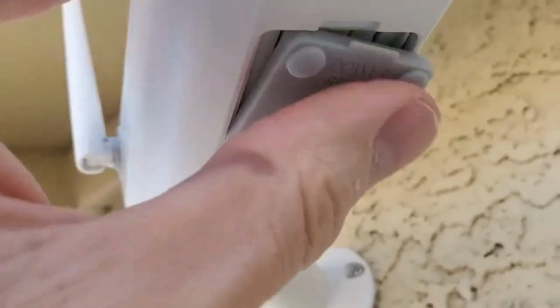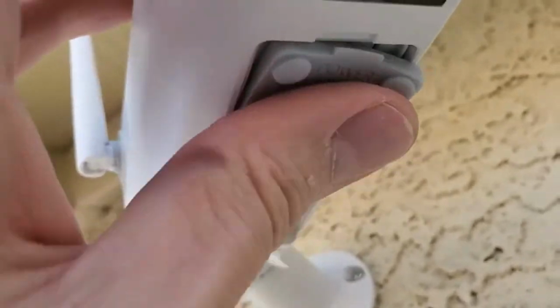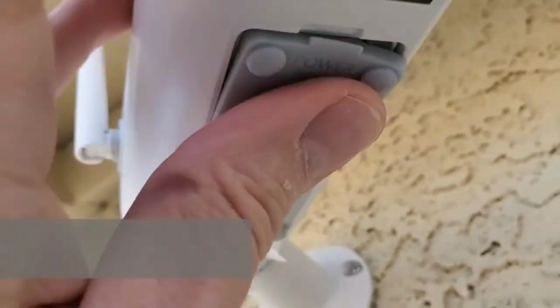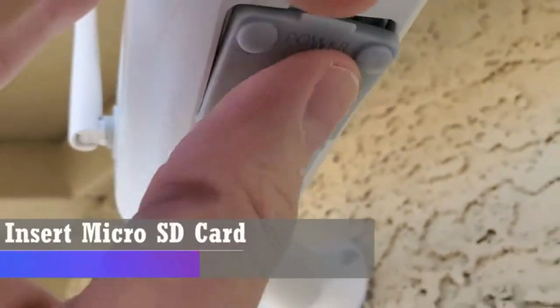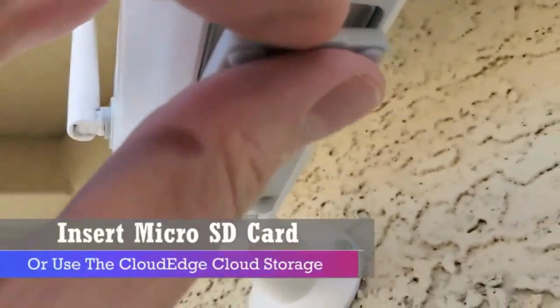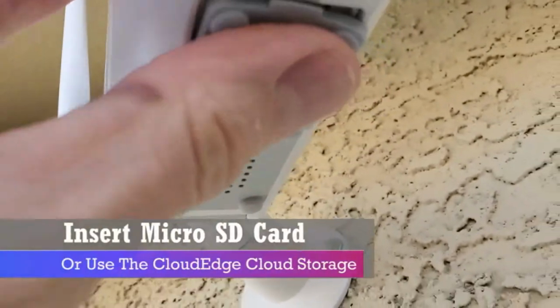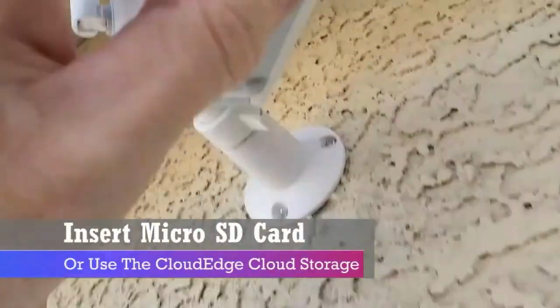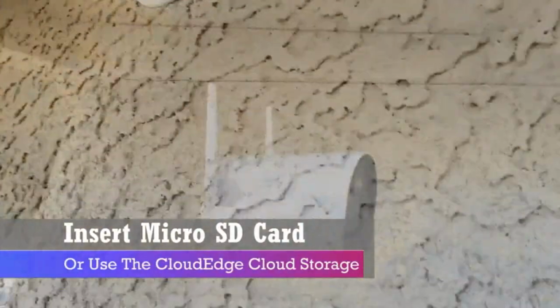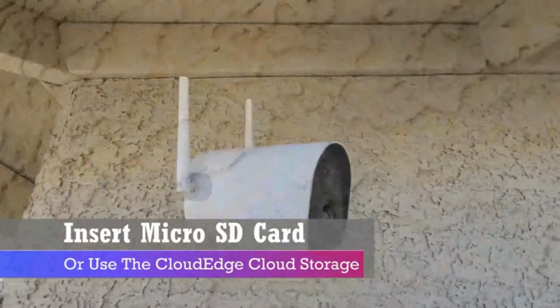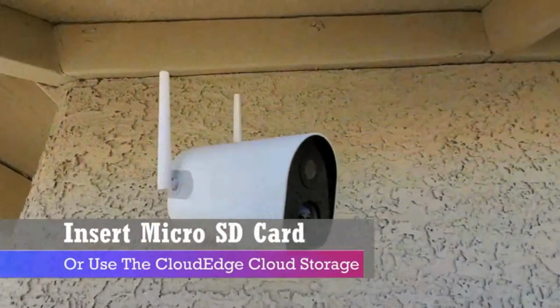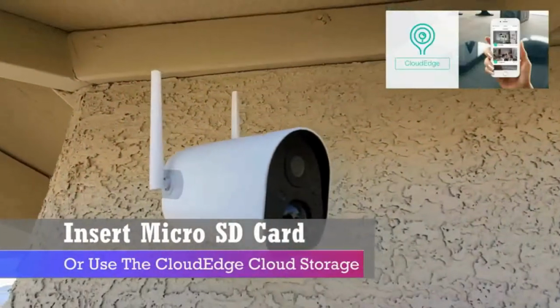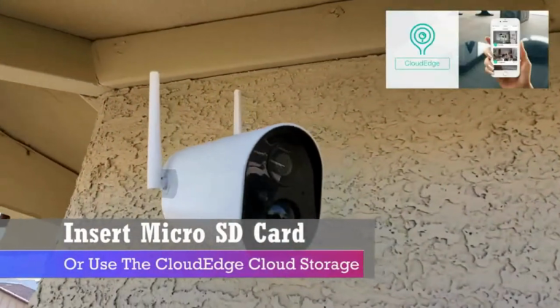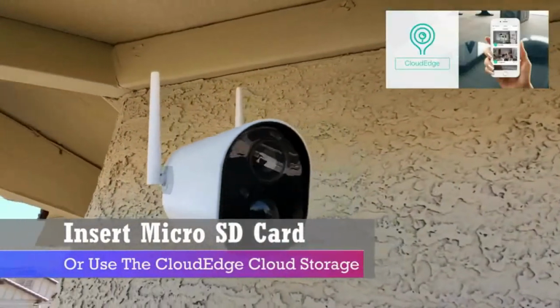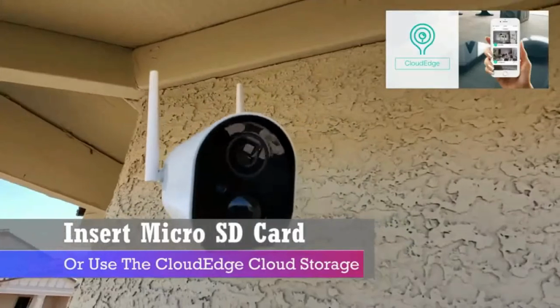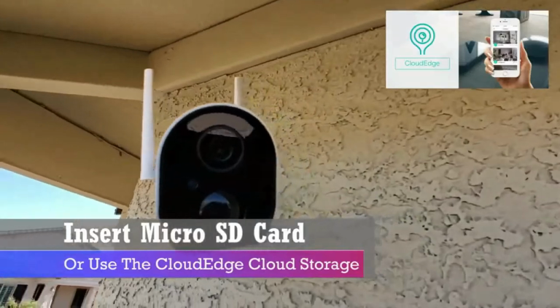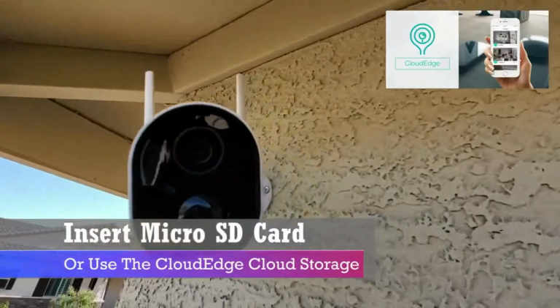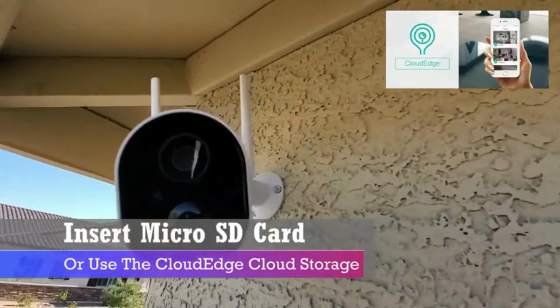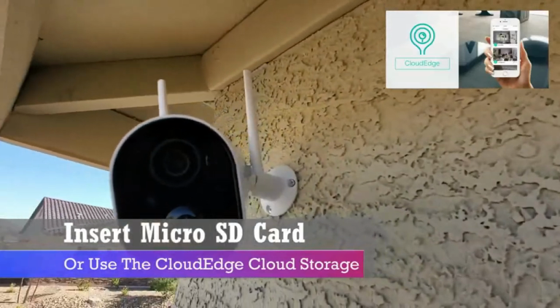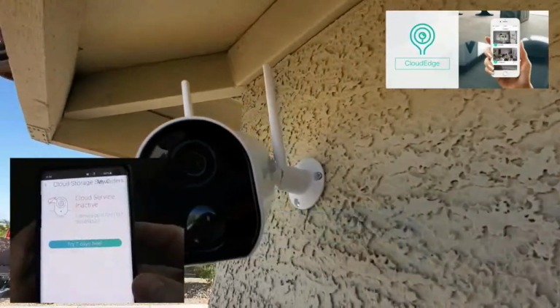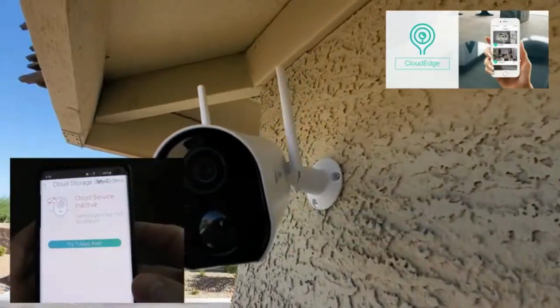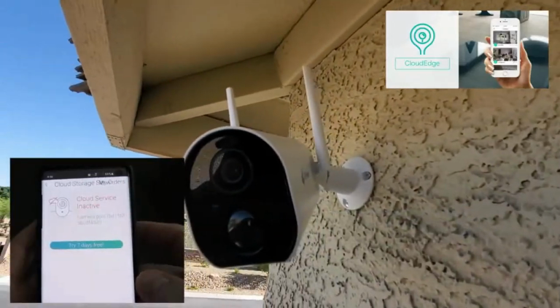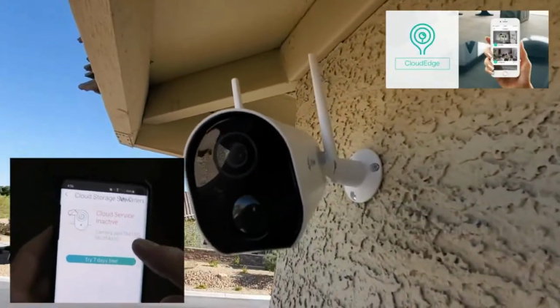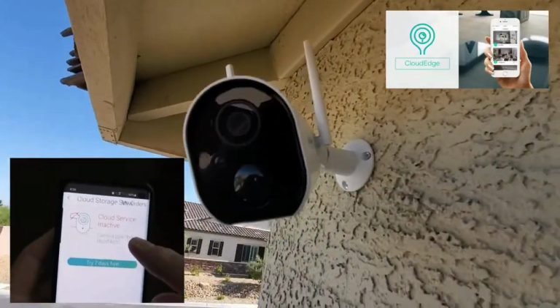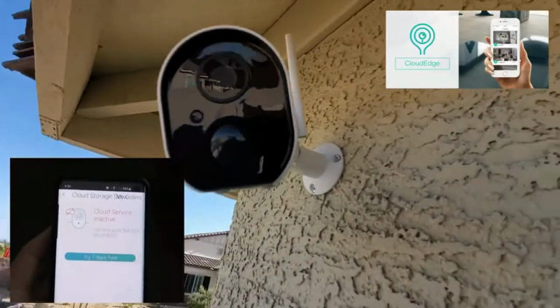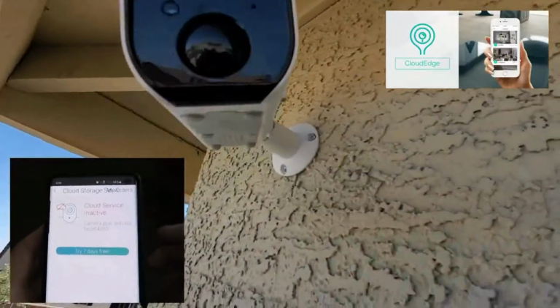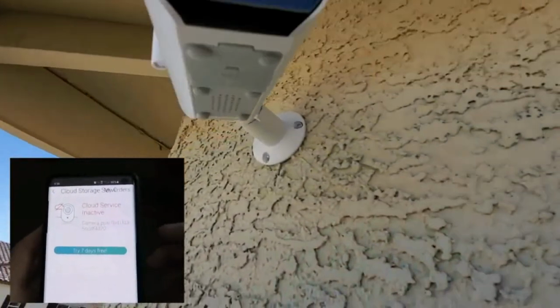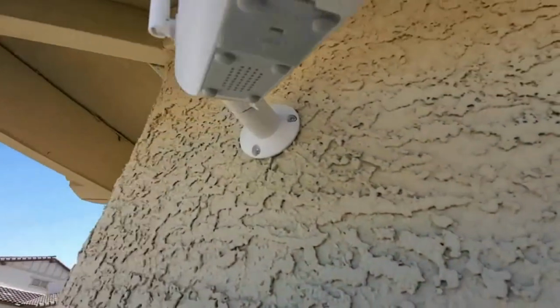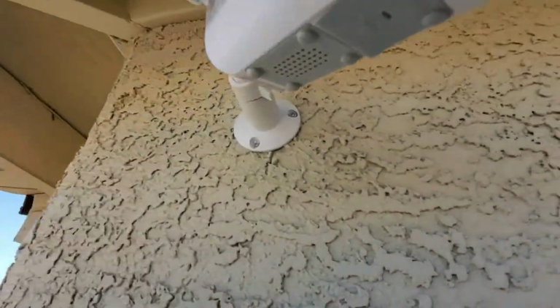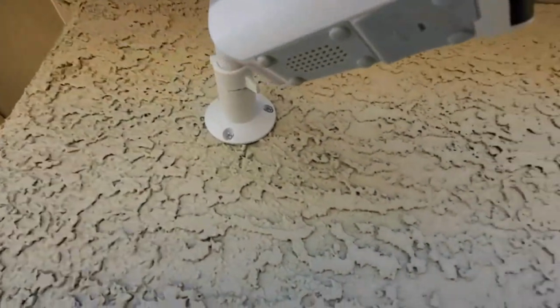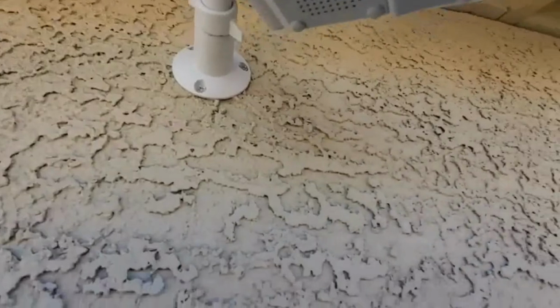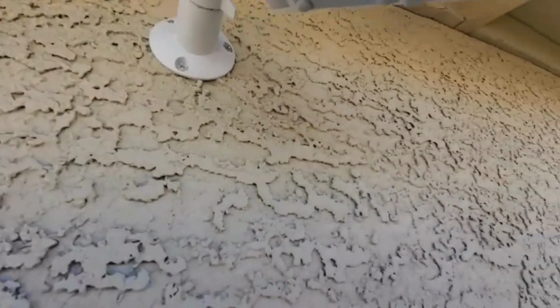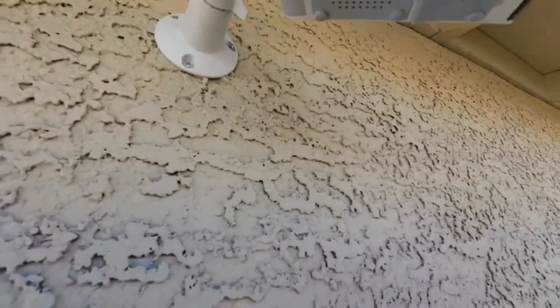If you don't have a micro SD card, you can sign up for Cloud Edge storage. They give you a seven-day free trial before they charge you. And now we can go ahead and view the camera on the app.